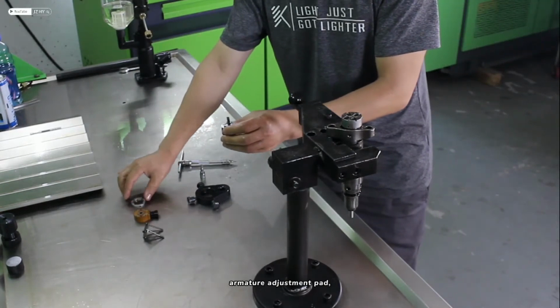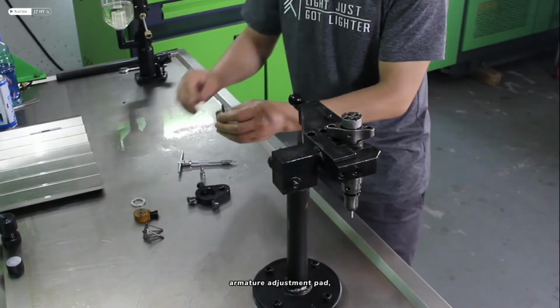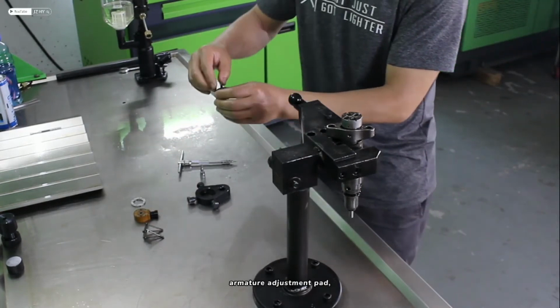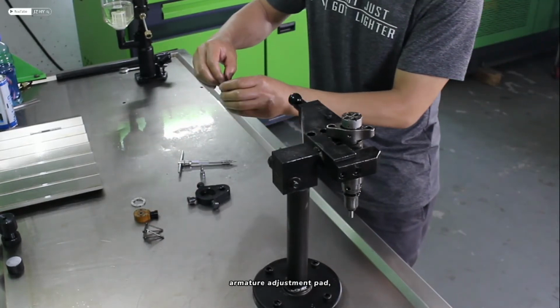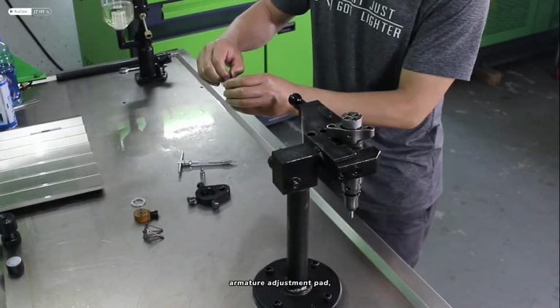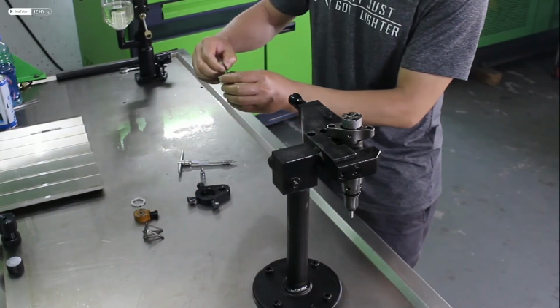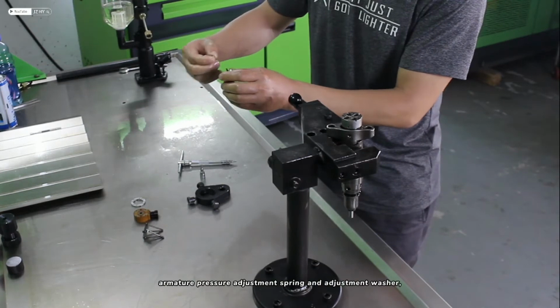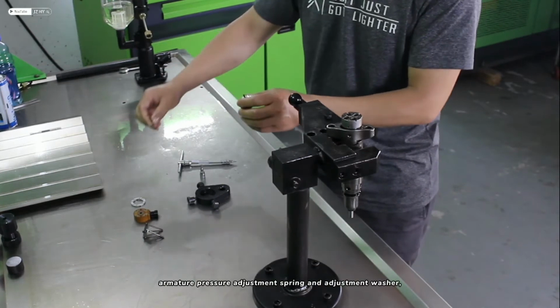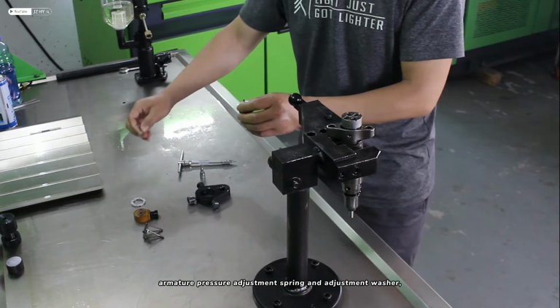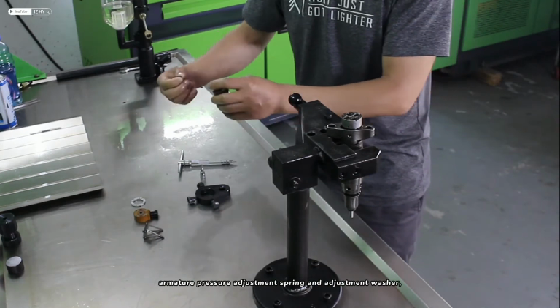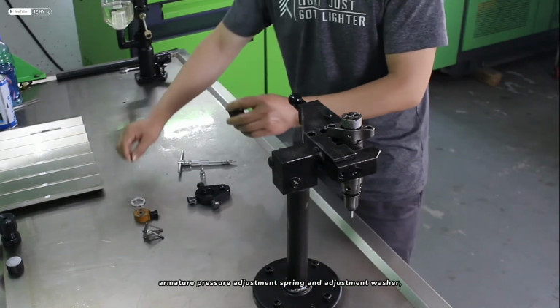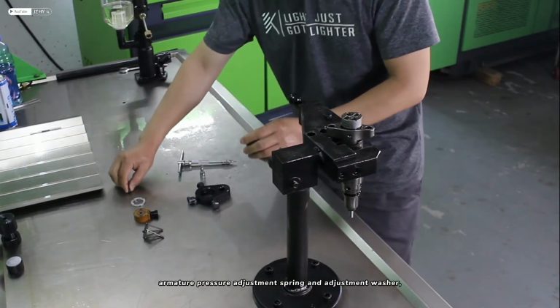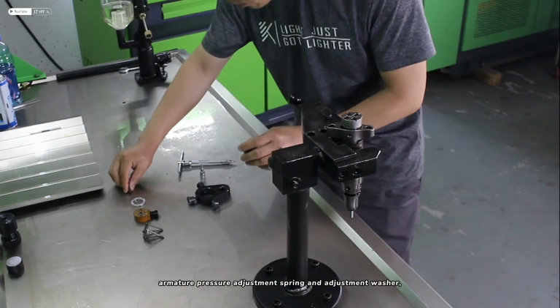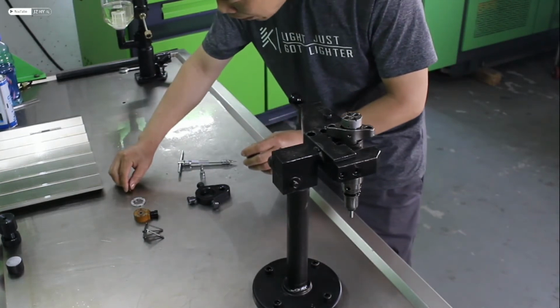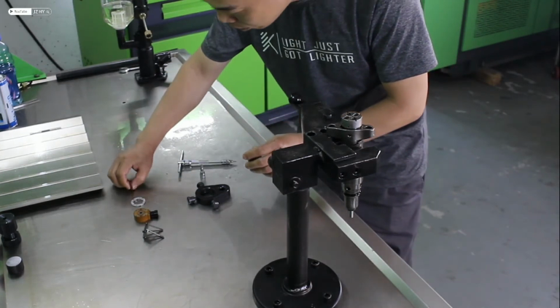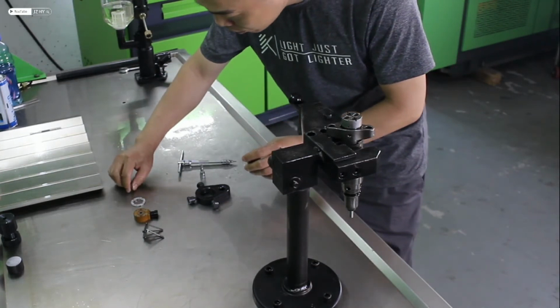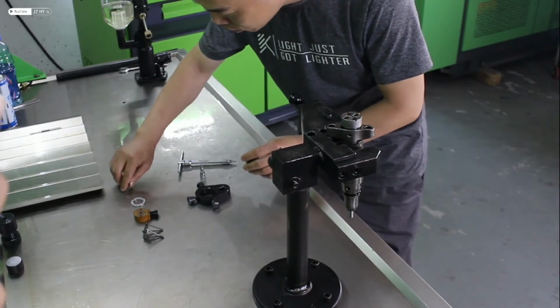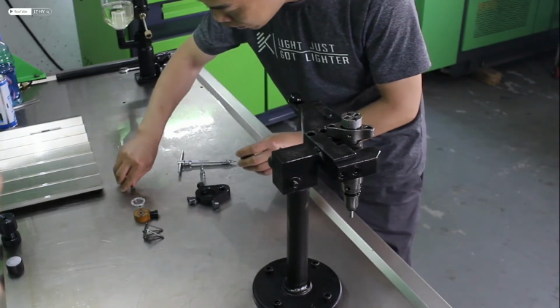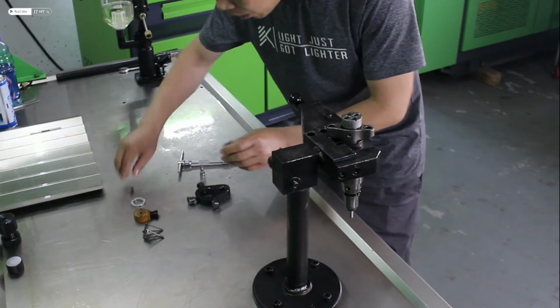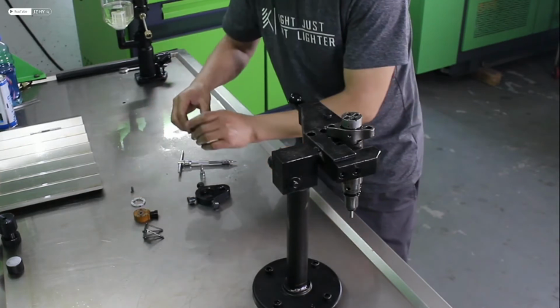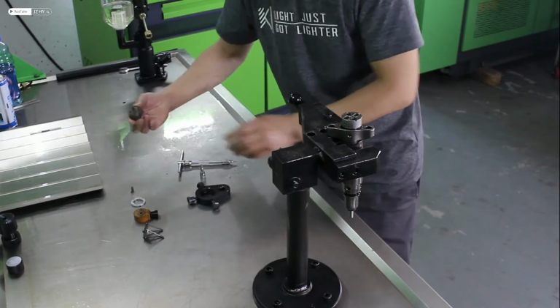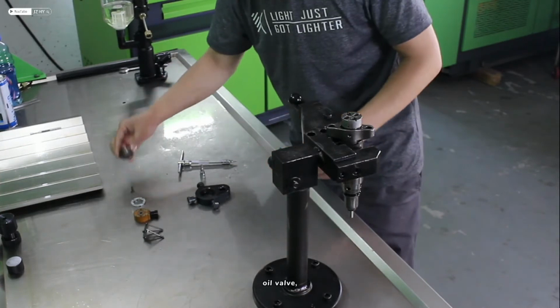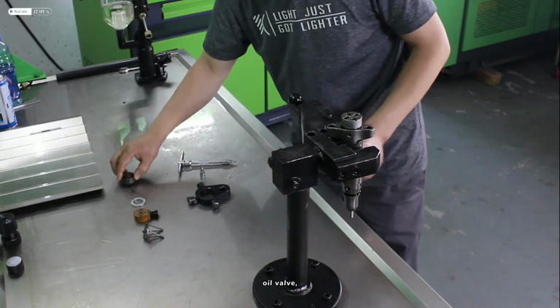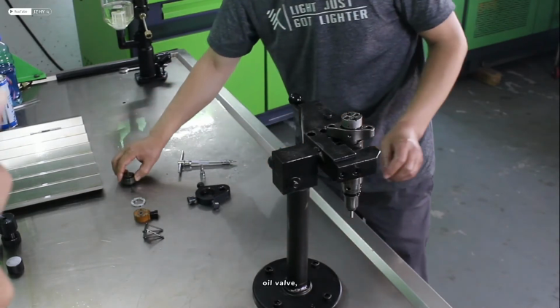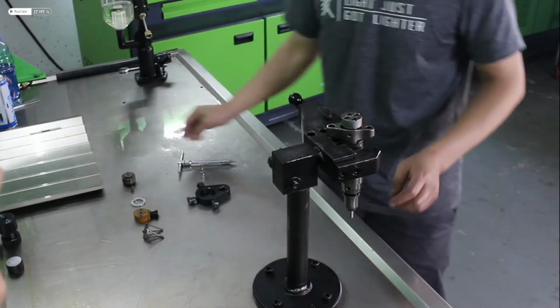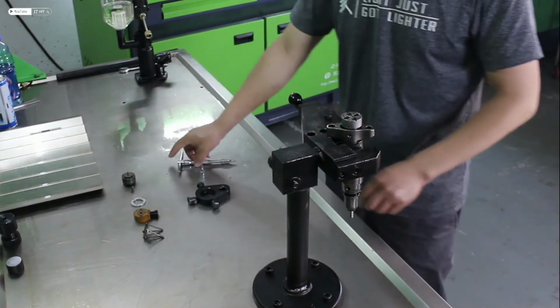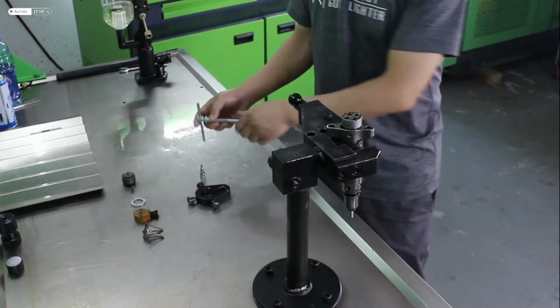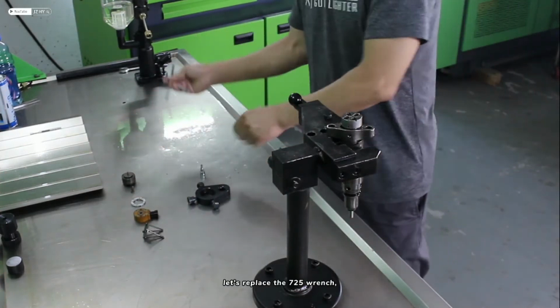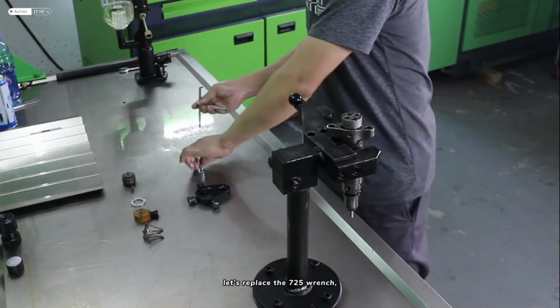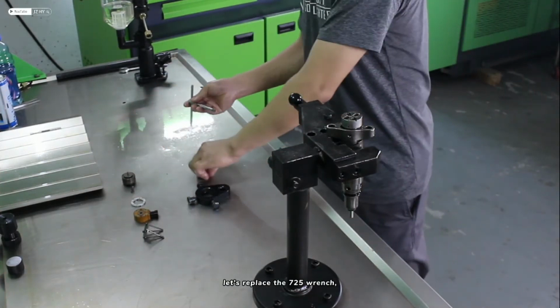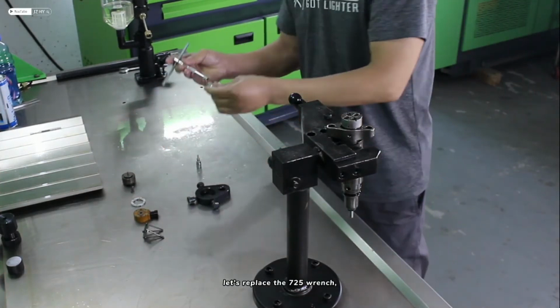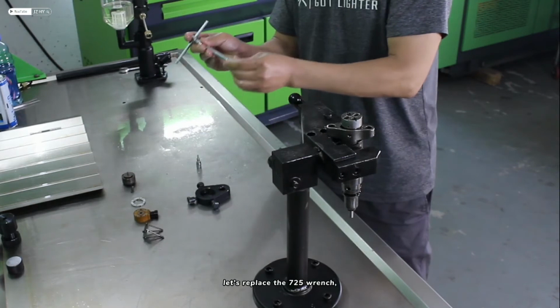Remove the armature adjustment pad, armature pressure adjustment spring, and adjustment washer. Then remove the oil valve. Let's replace with the 725 wrench.